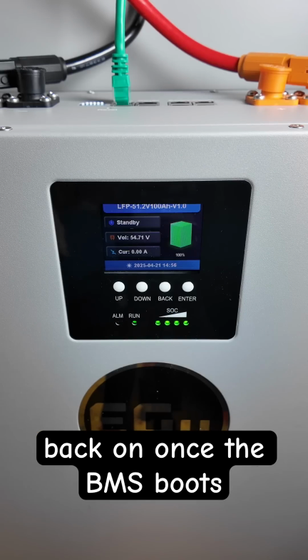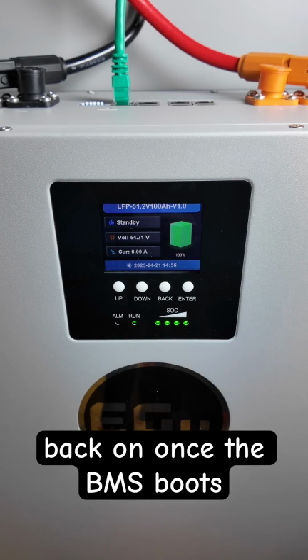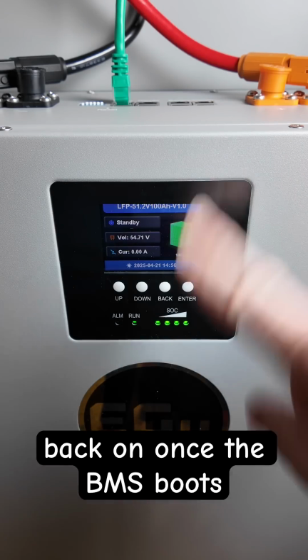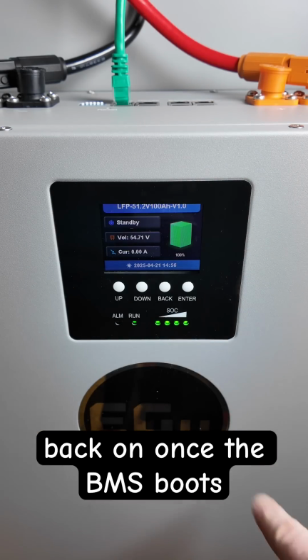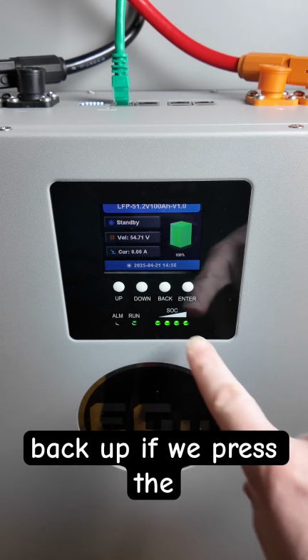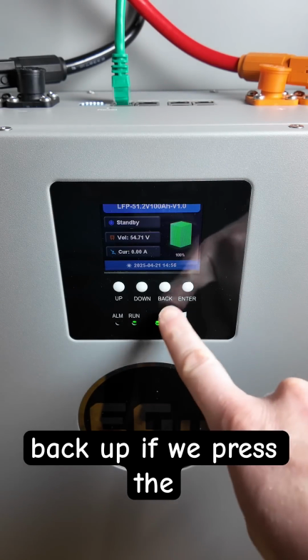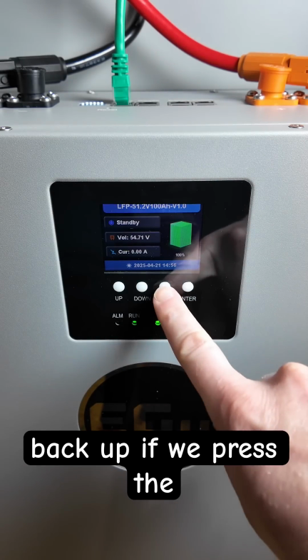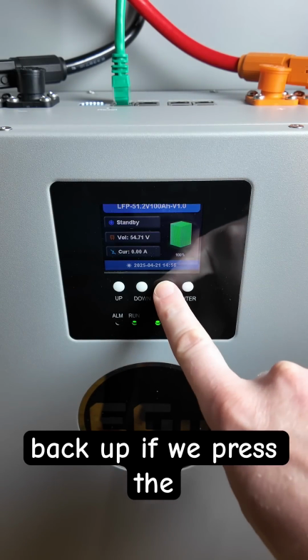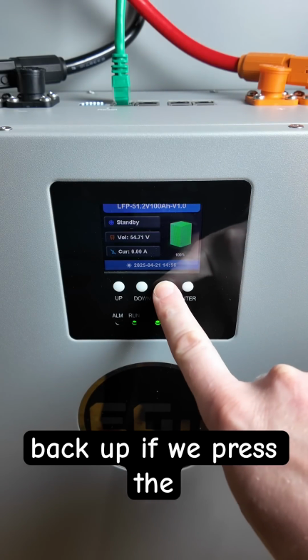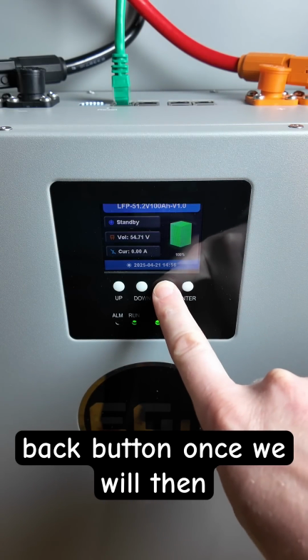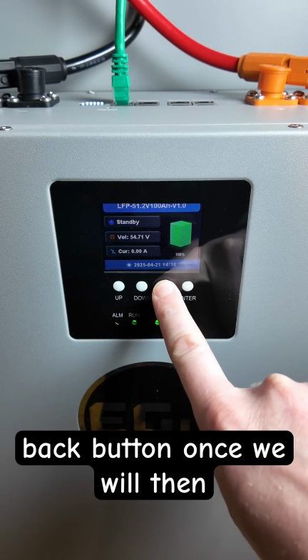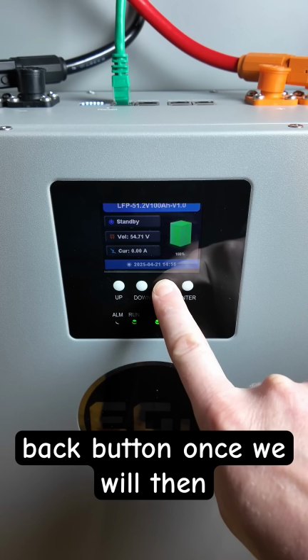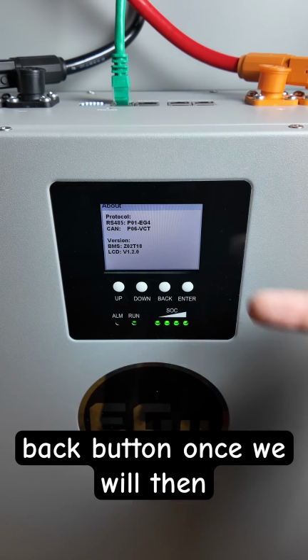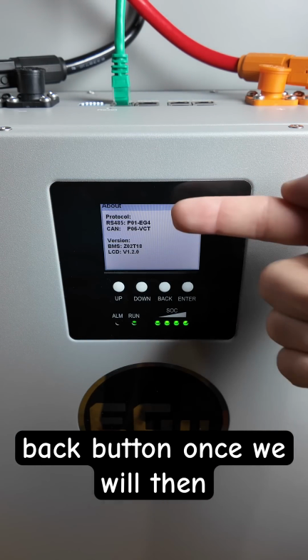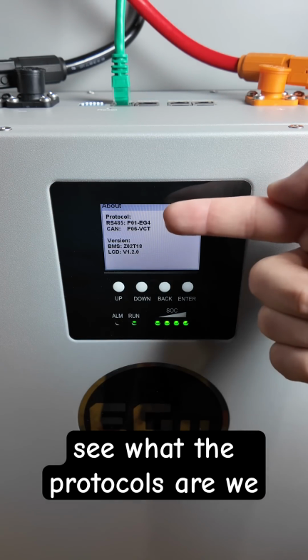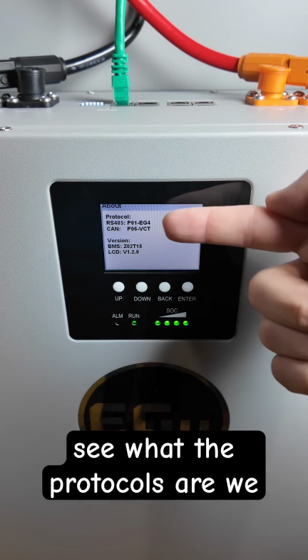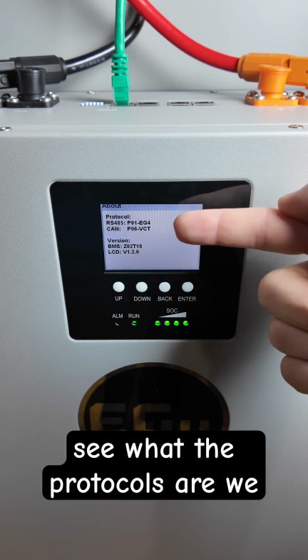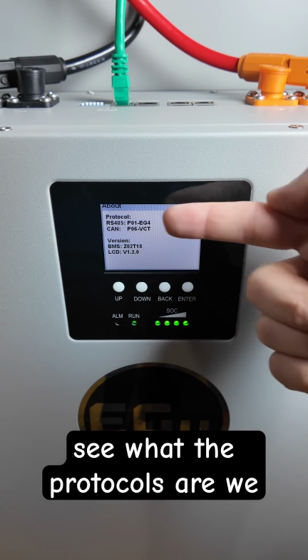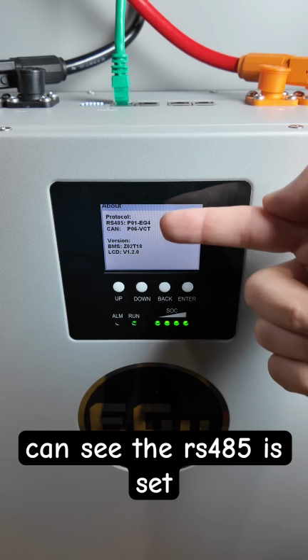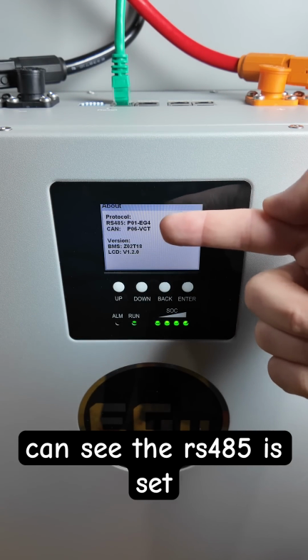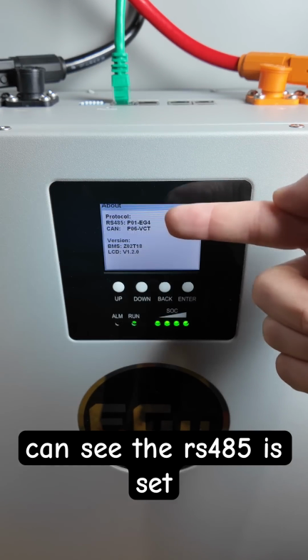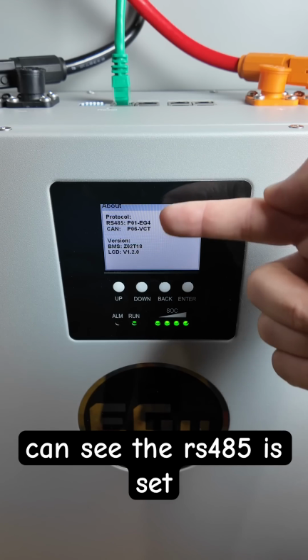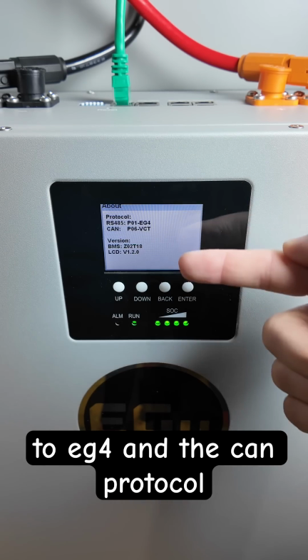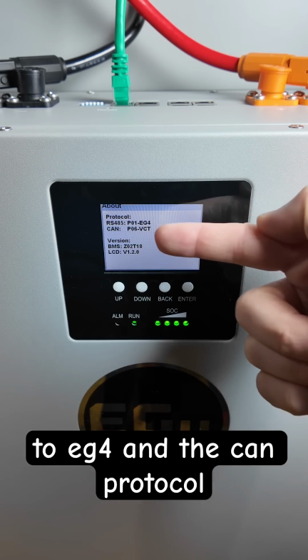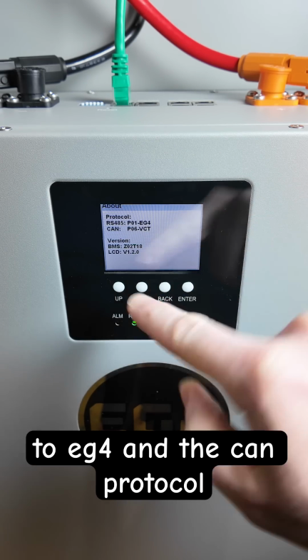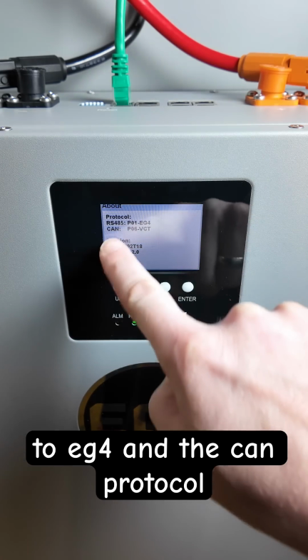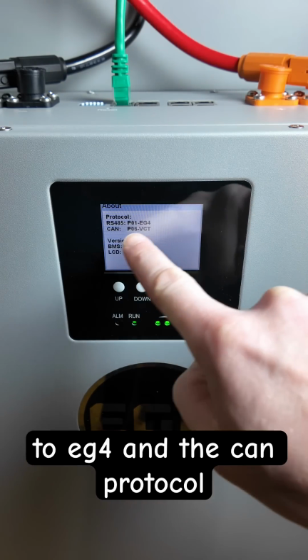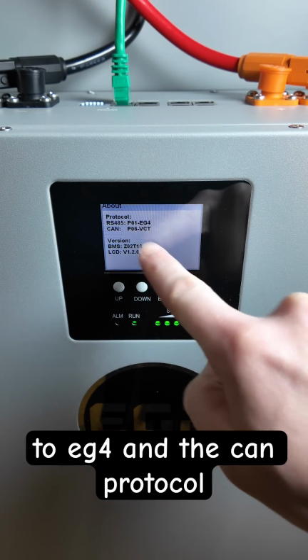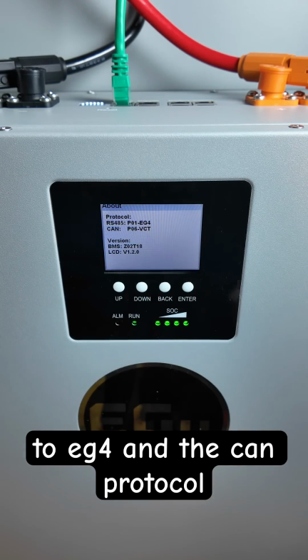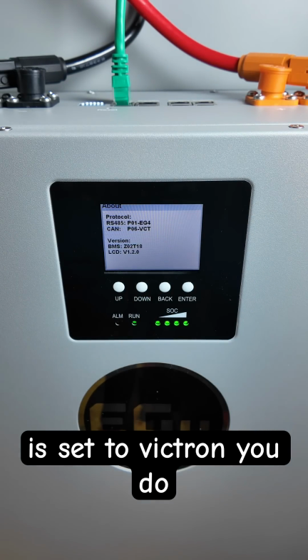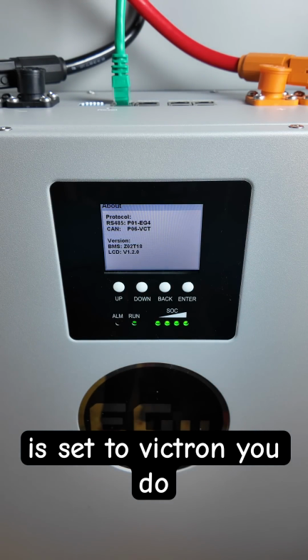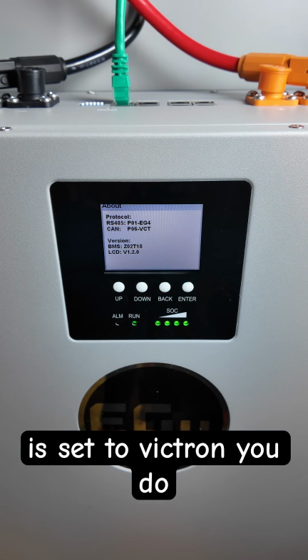Once the BMS boots back up, if we press the back button once we will then see what the protocols are. We can see the RS-485 is set to EG4 and the CAN protocol is set to Victron.